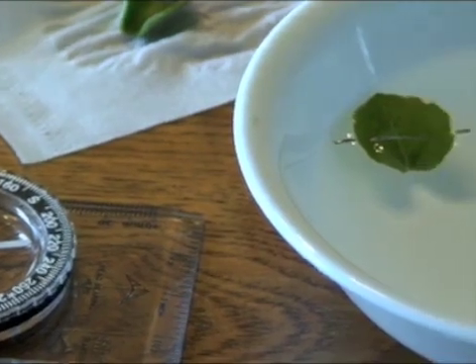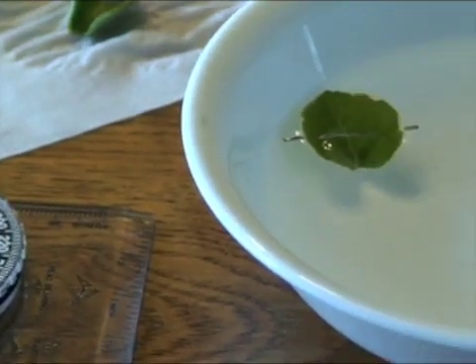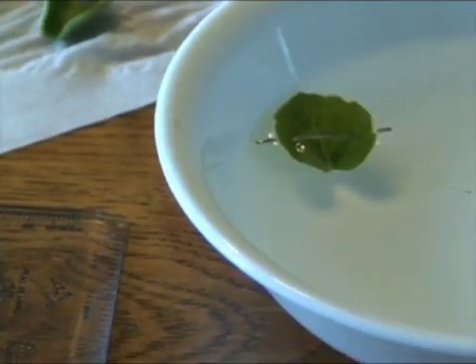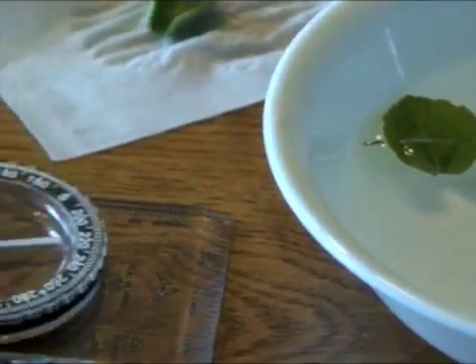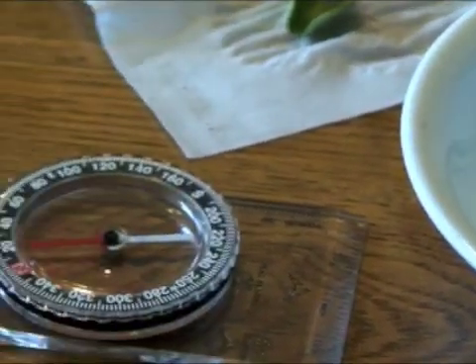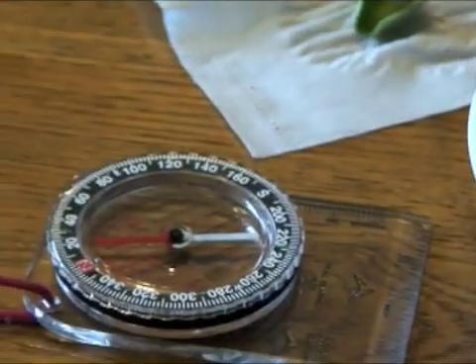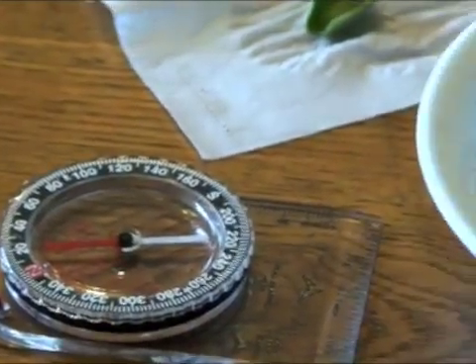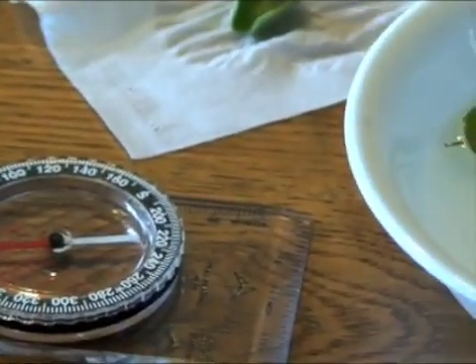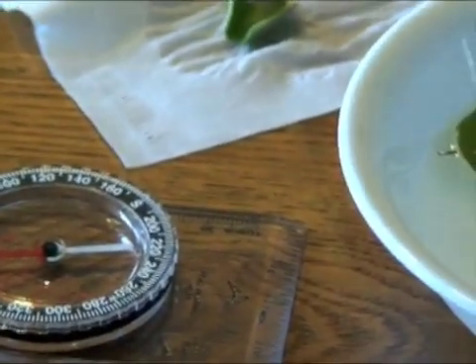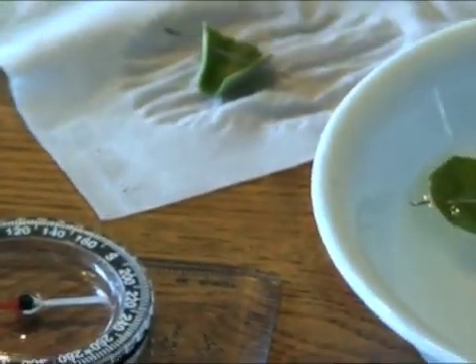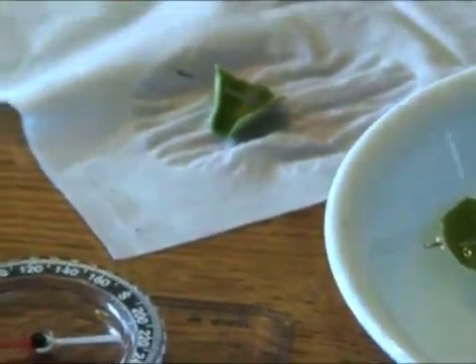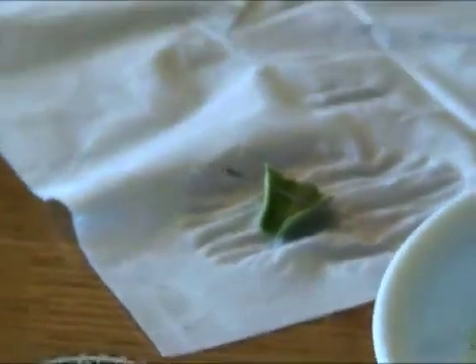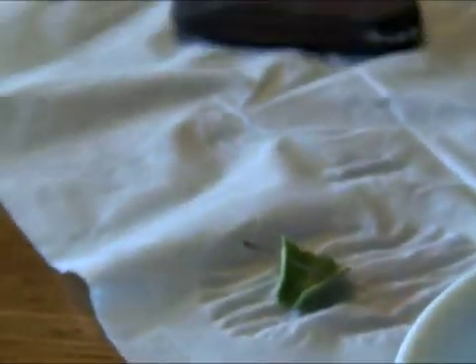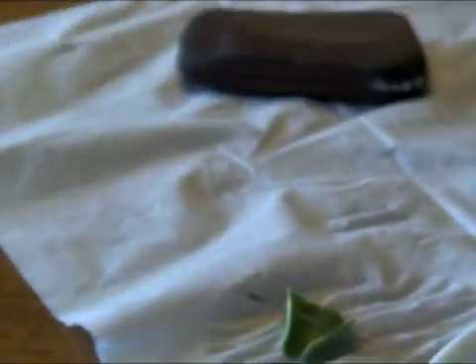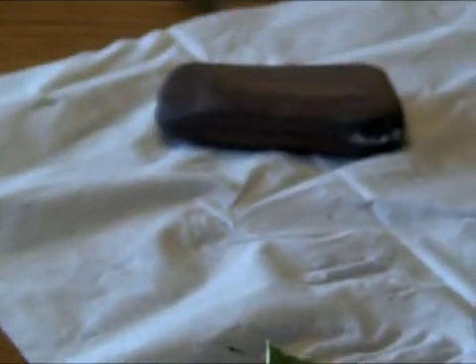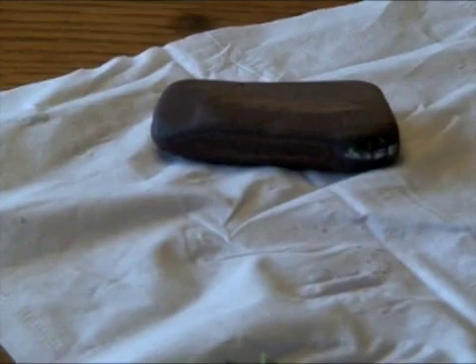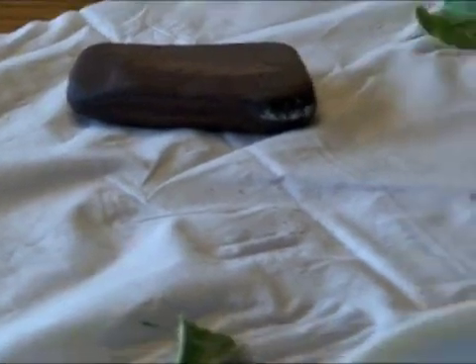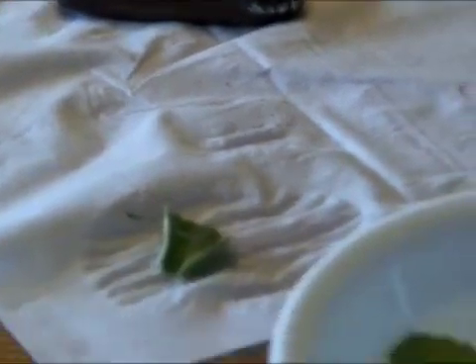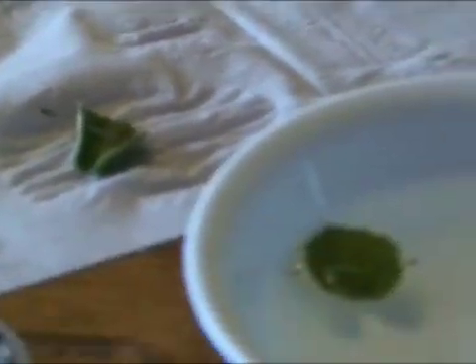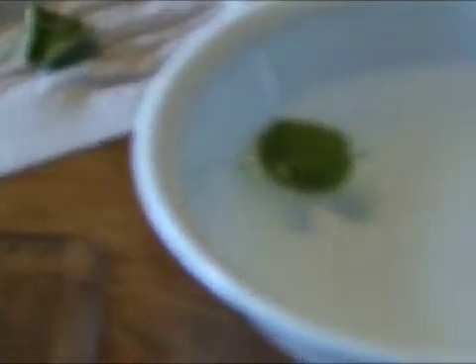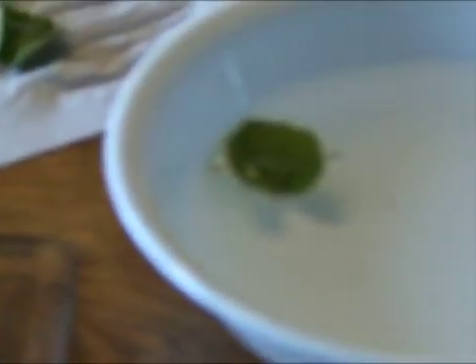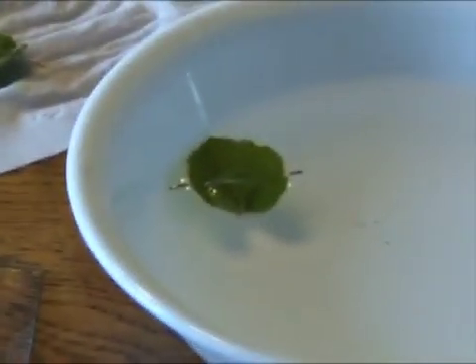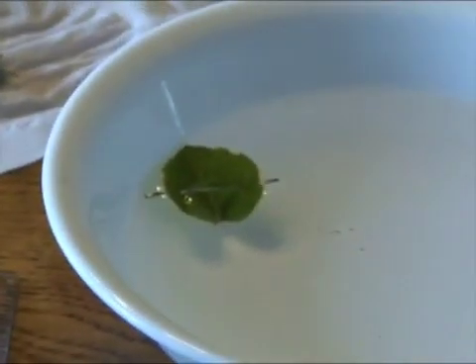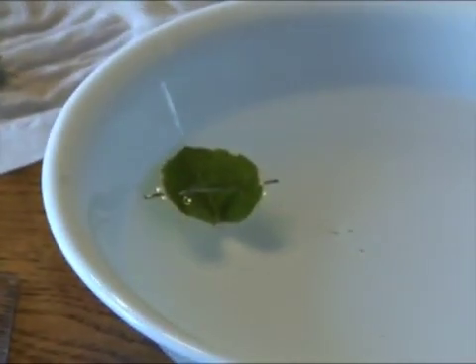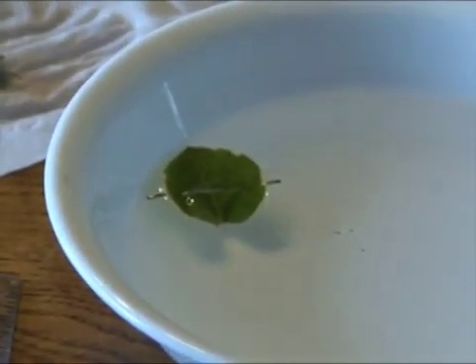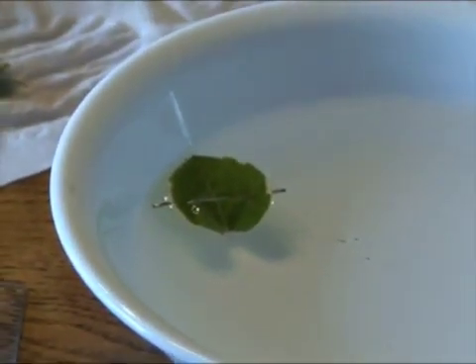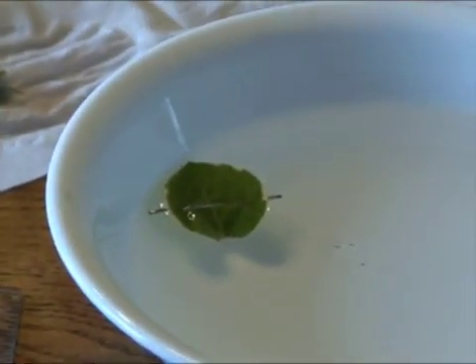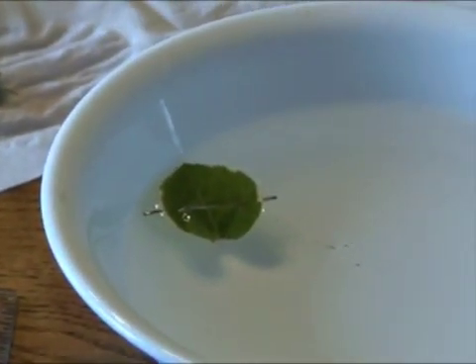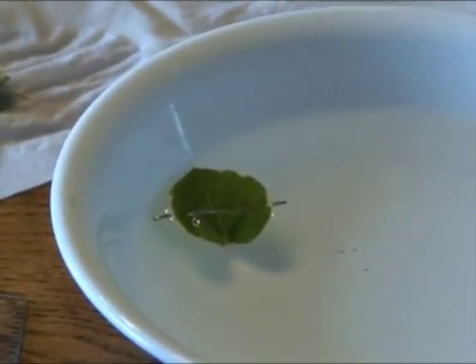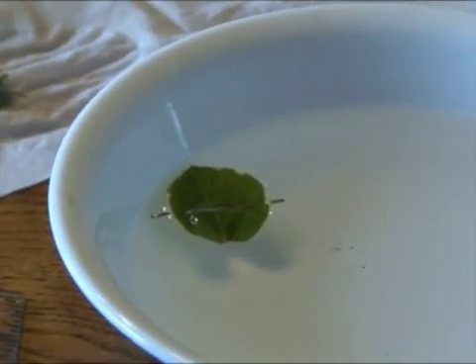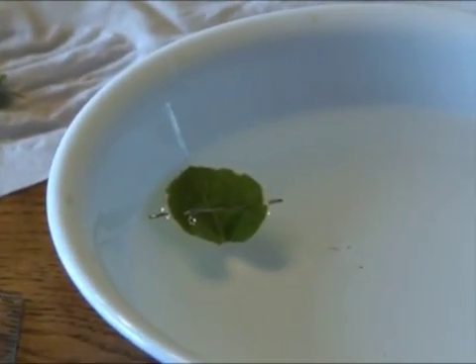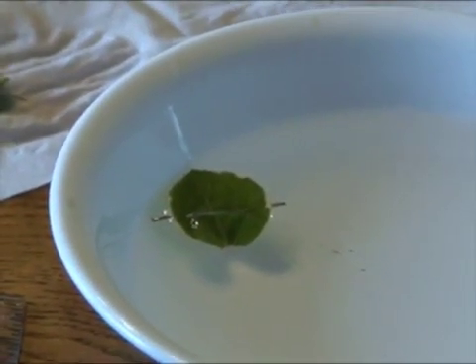You can see that they're directly lined up using only that rock and a piece of paper clip. We've made a very, very accurate compass.